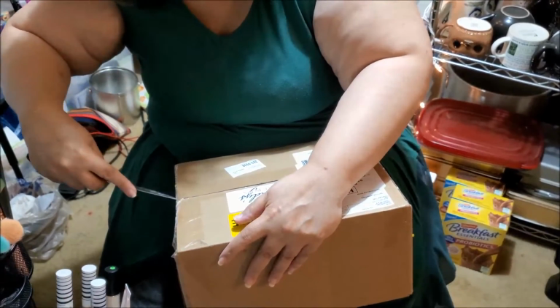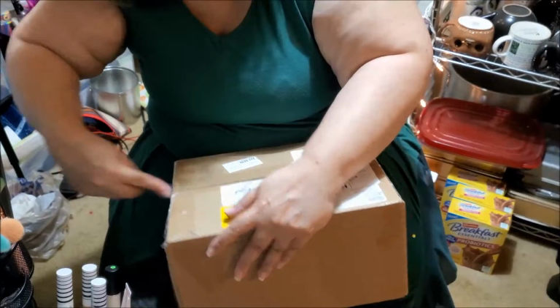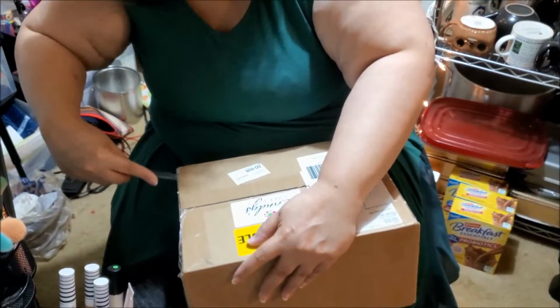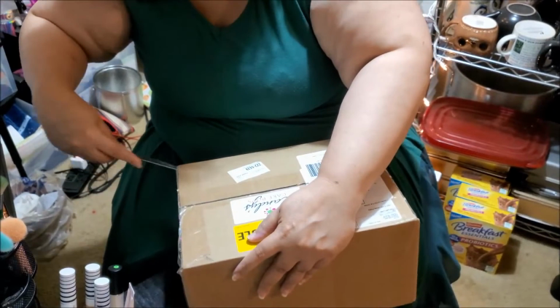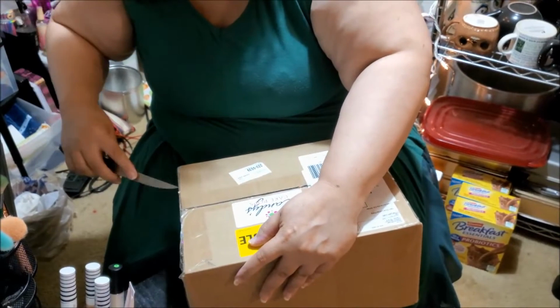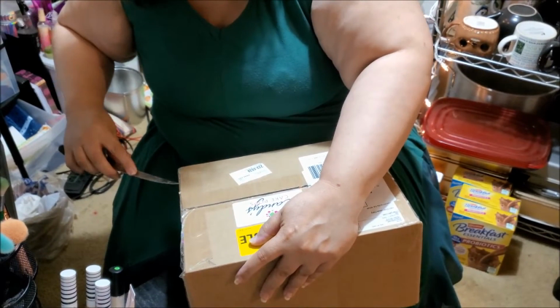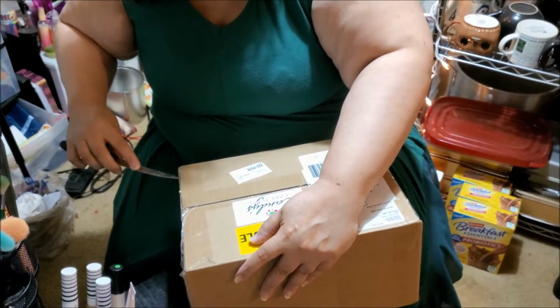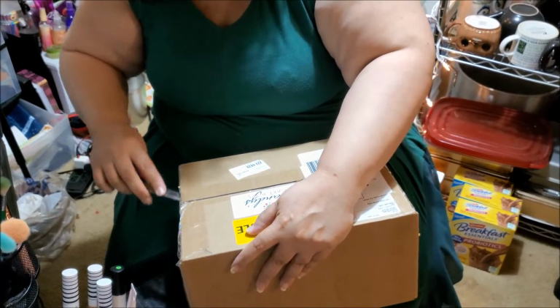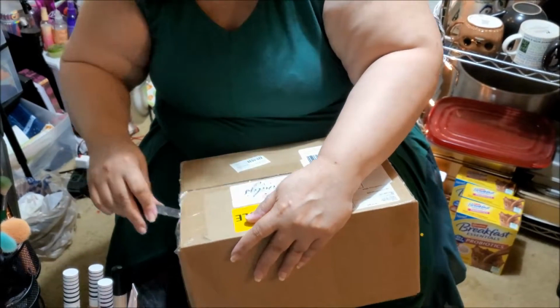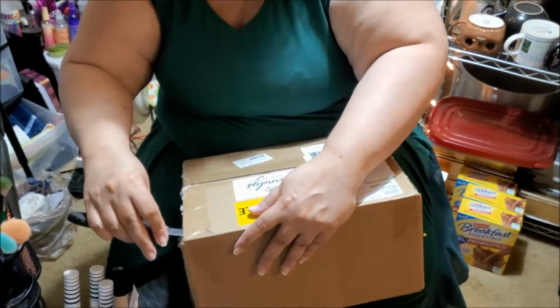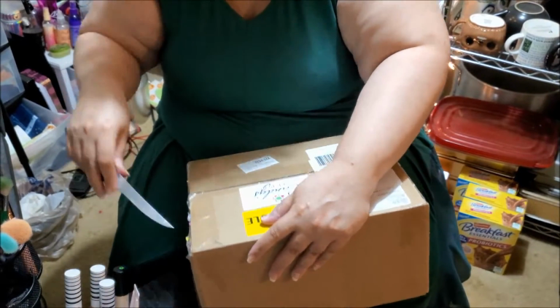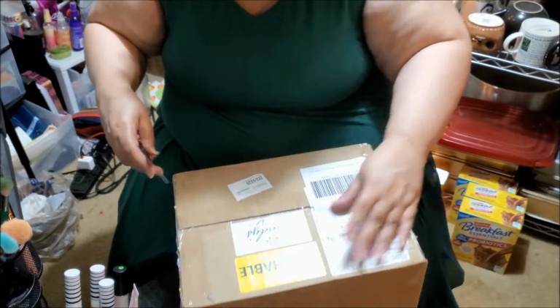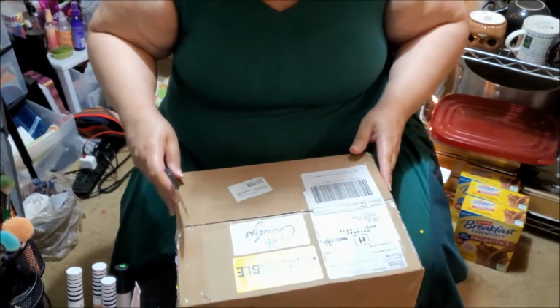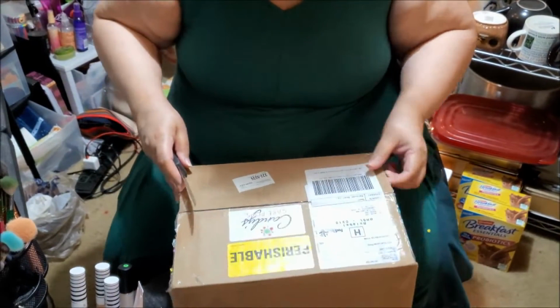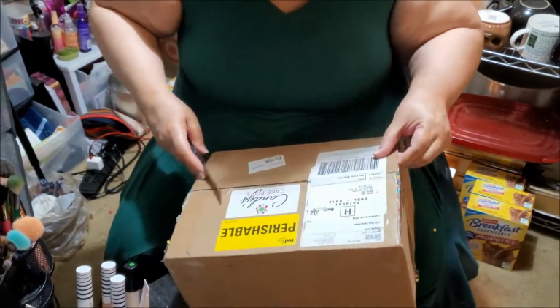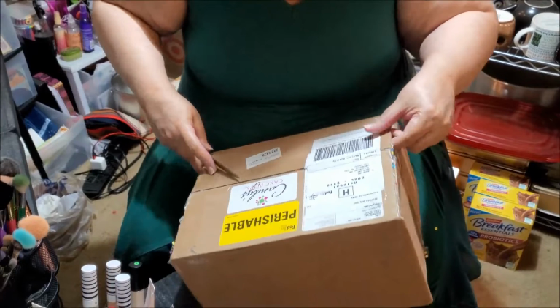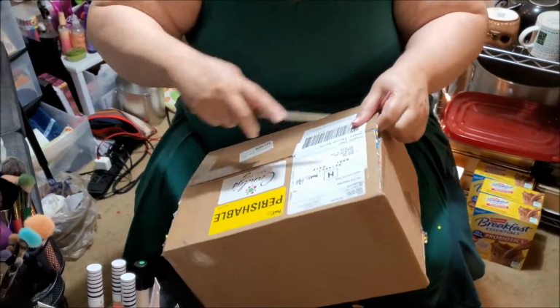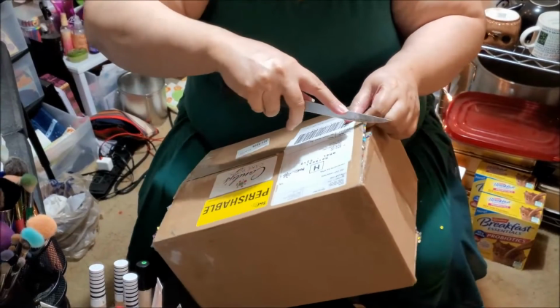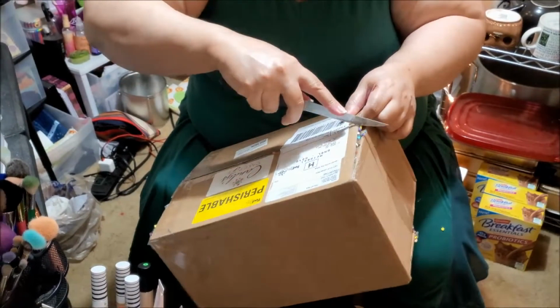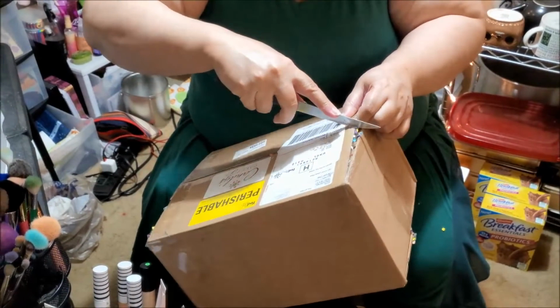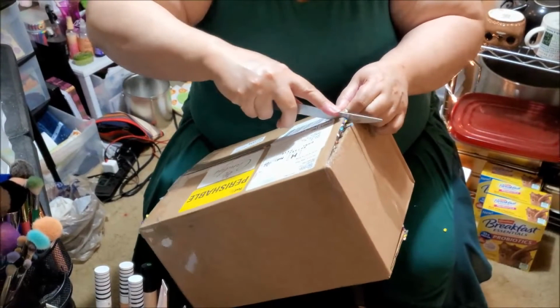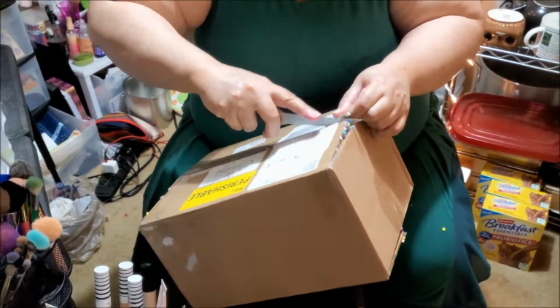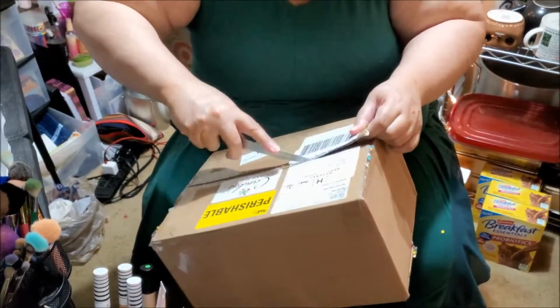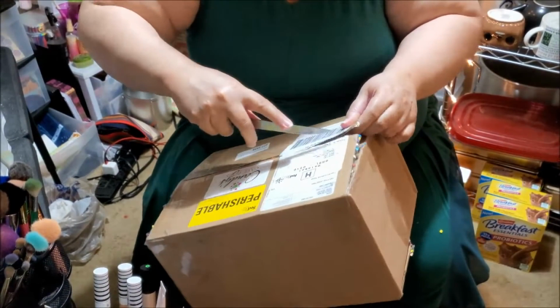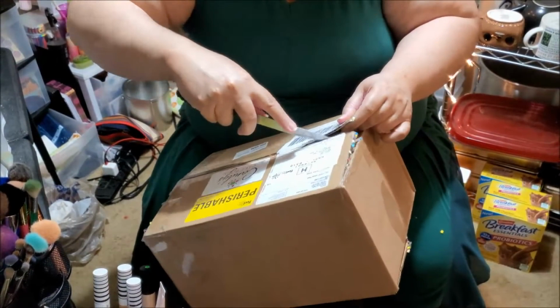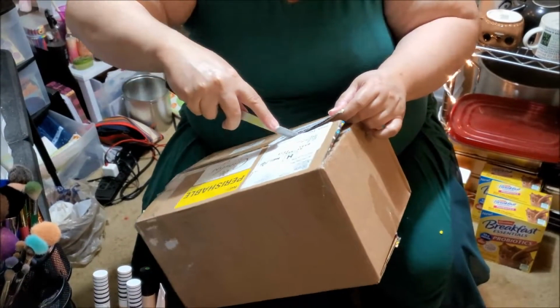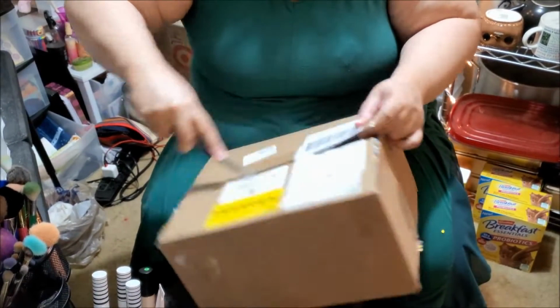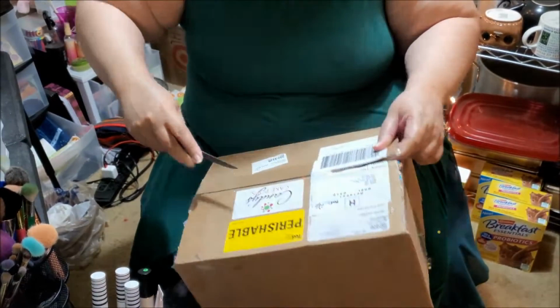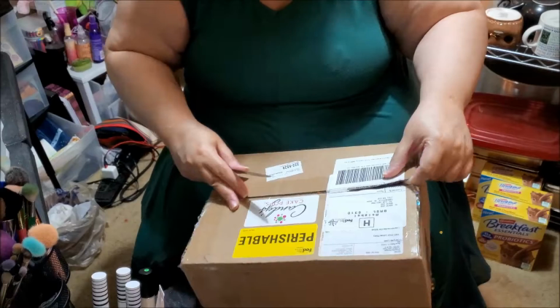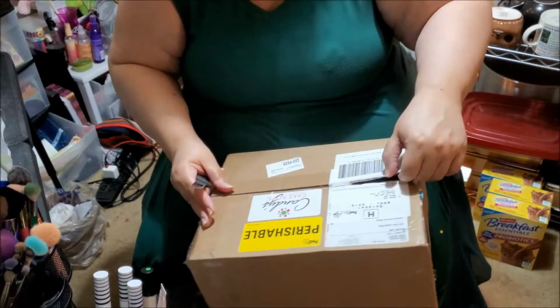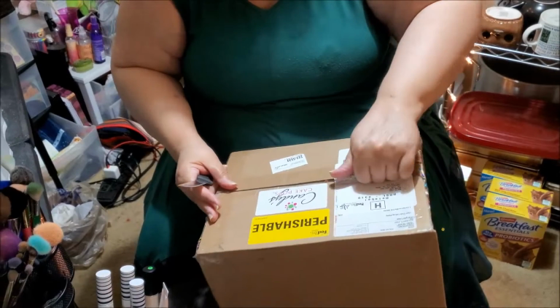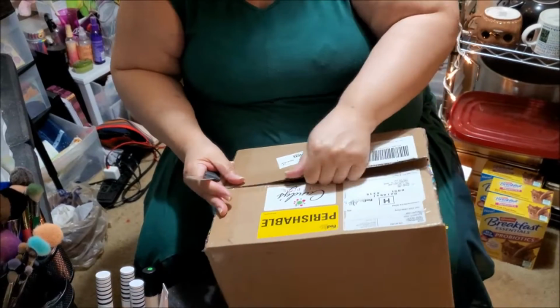Oh lord, someone help her. Stop! She's going to hurt herself. Well, one day I probably should get a real box cutter — unless everybody's afraid I'm really going to hurt myself.